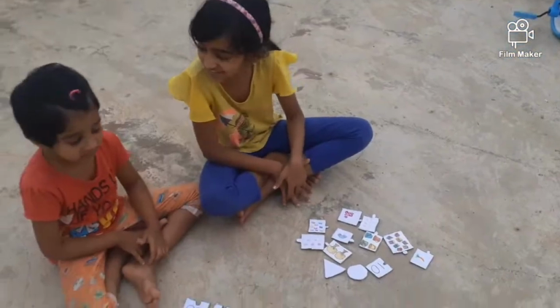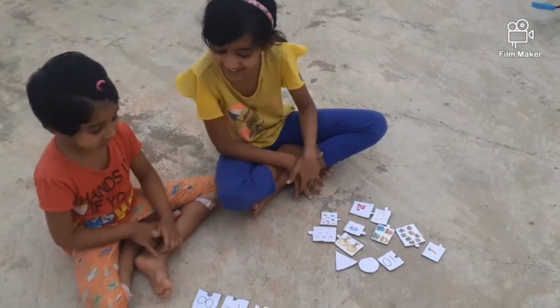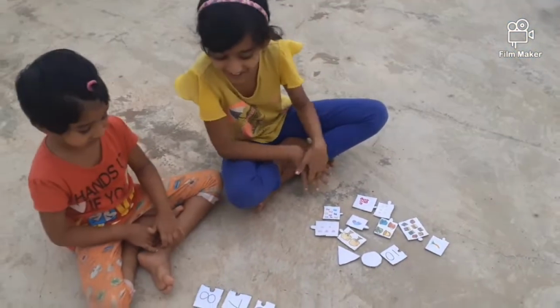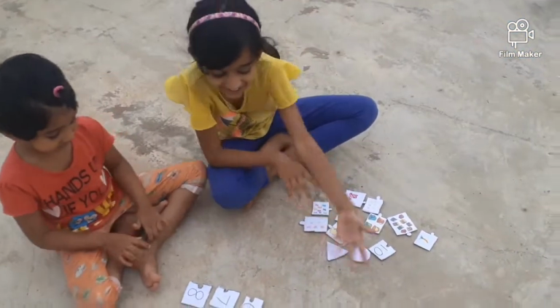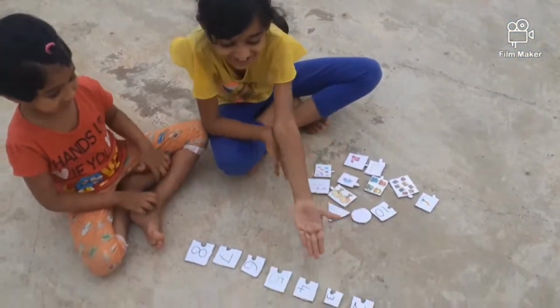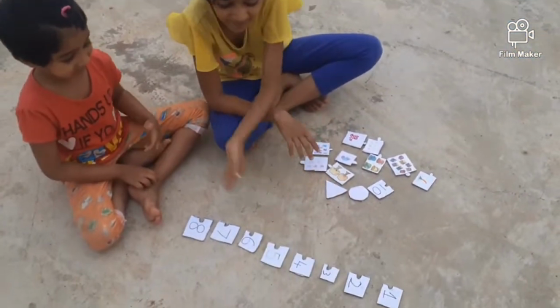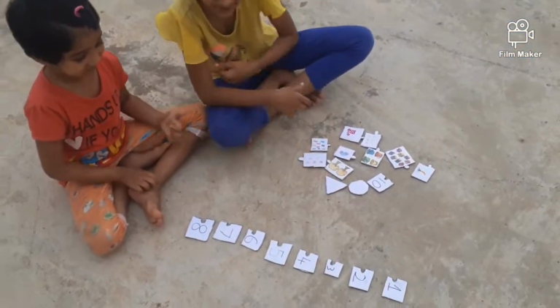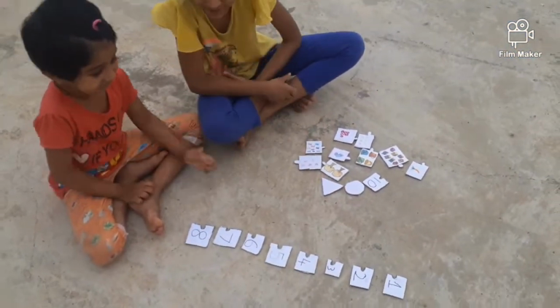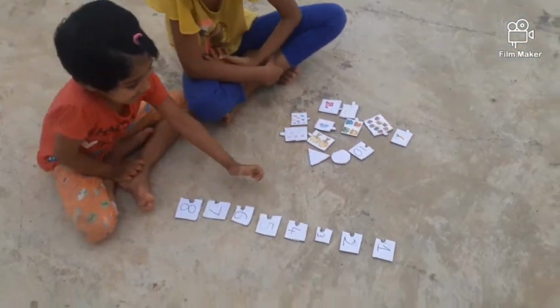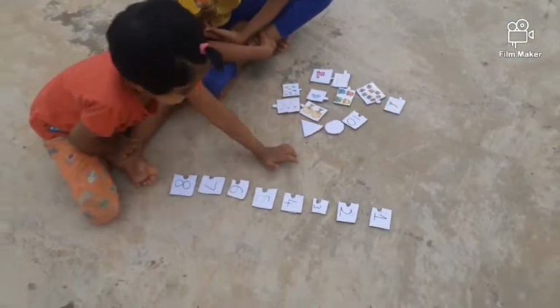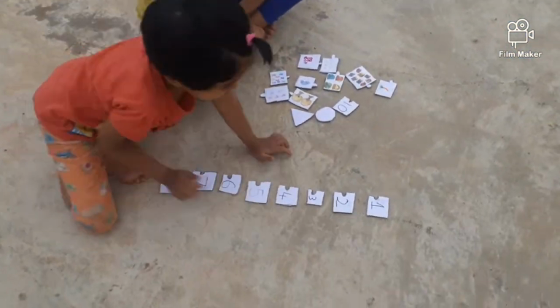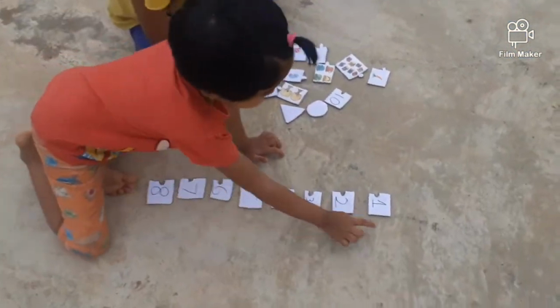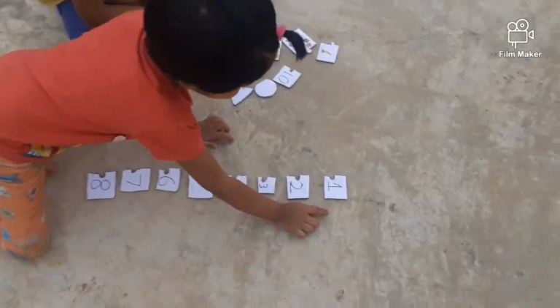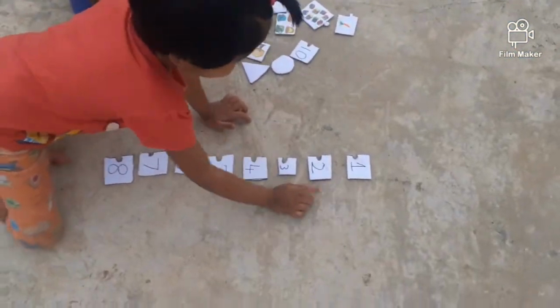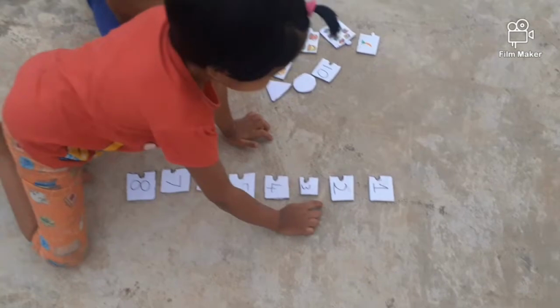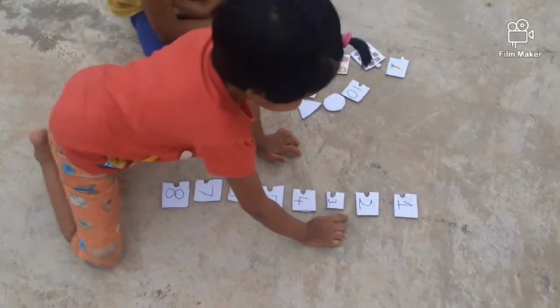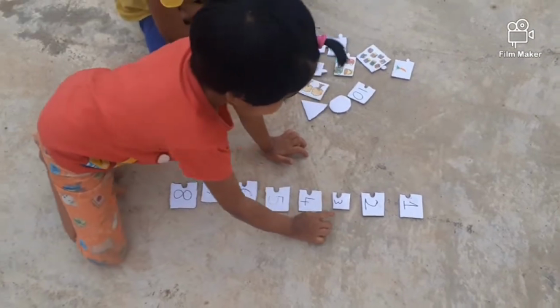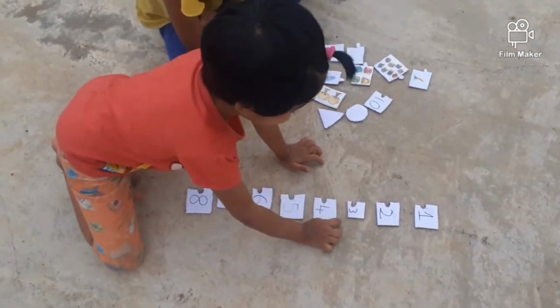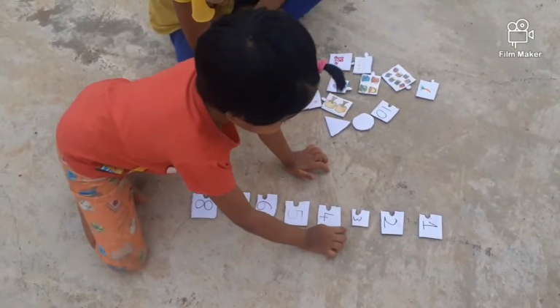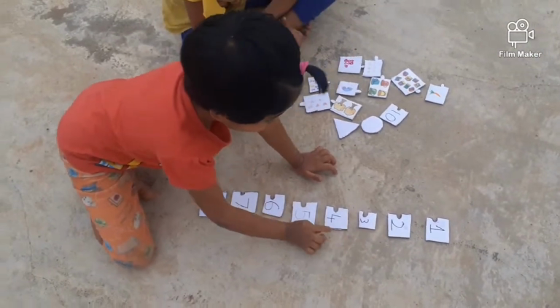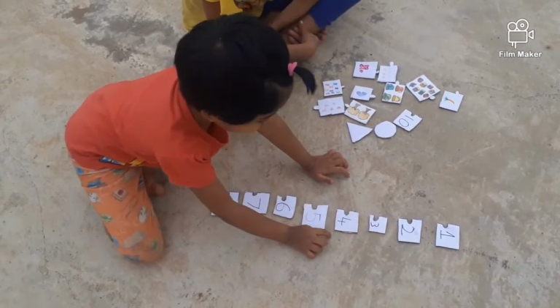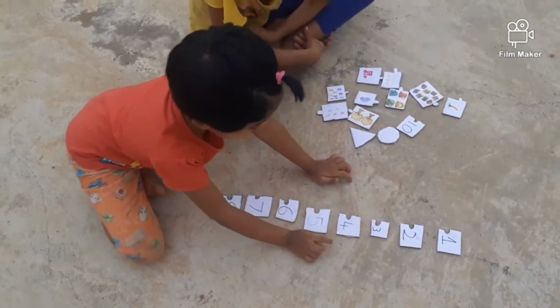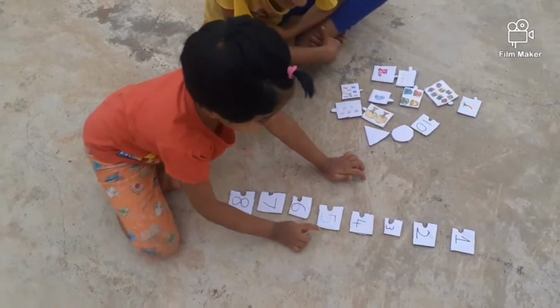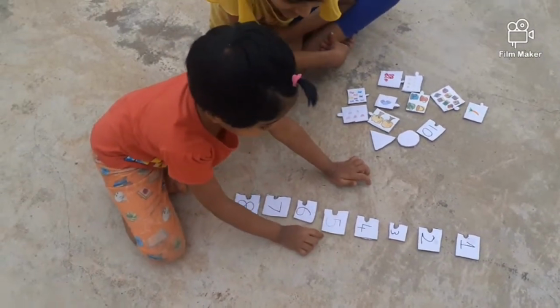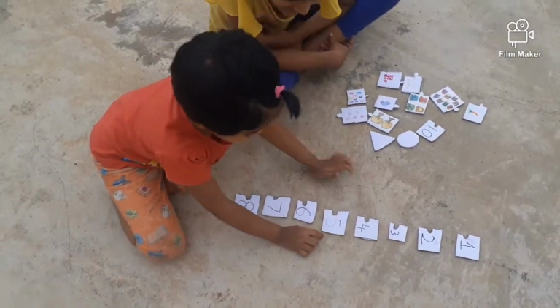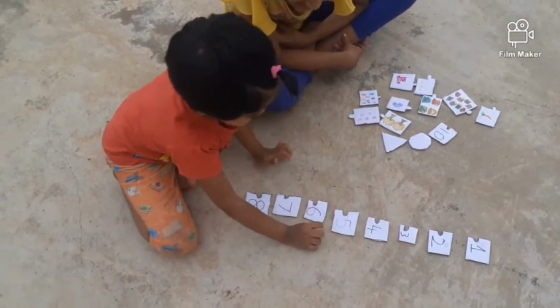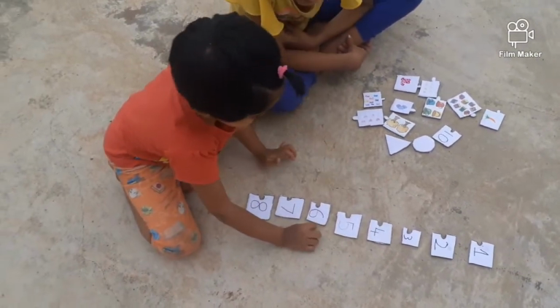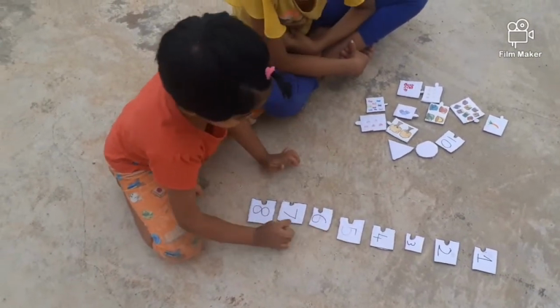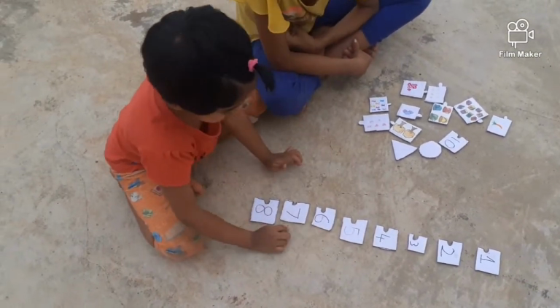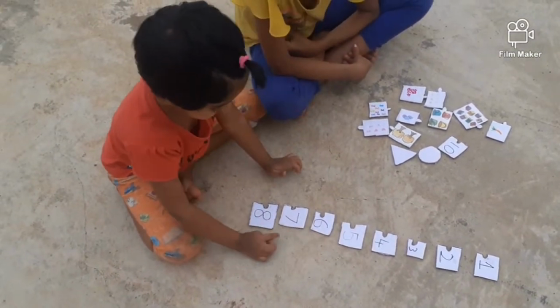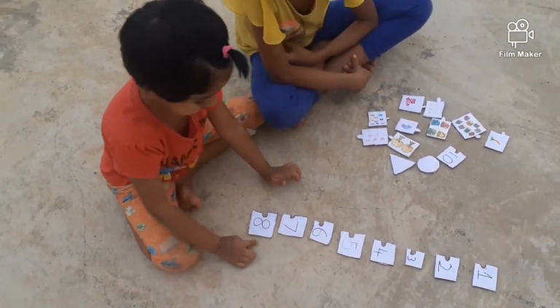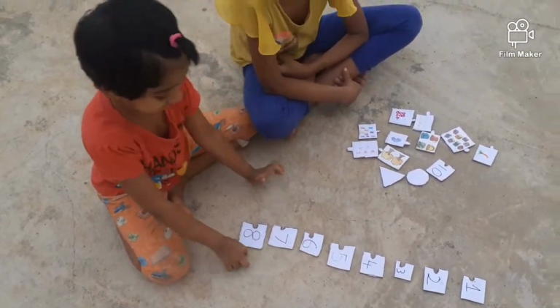Anvisa, can you read the numbers for me please? 1, 2, 3, 4, 5, 6, 7, 8.